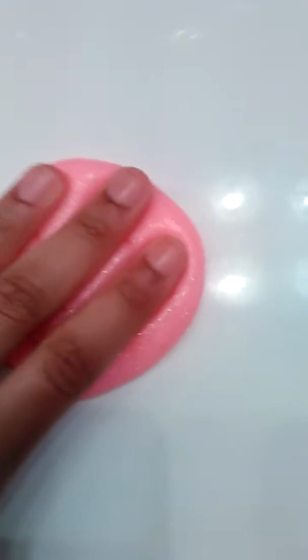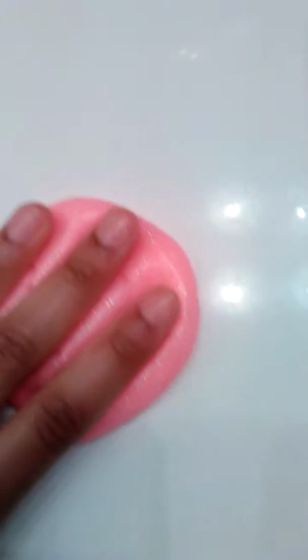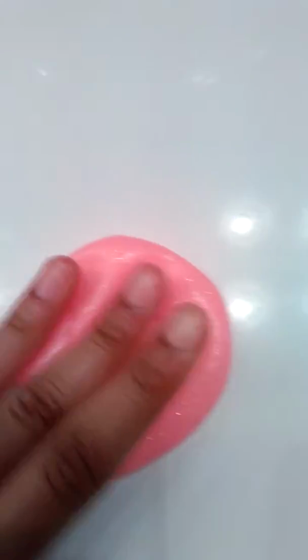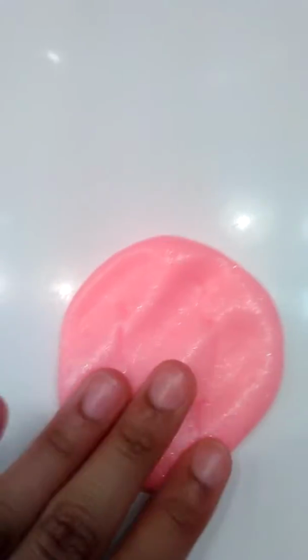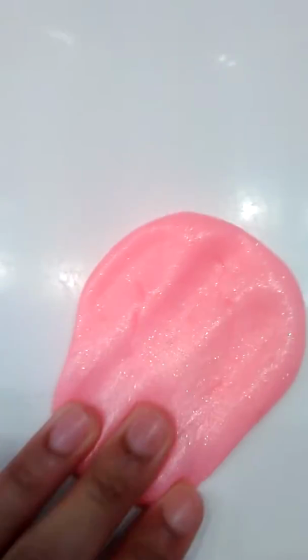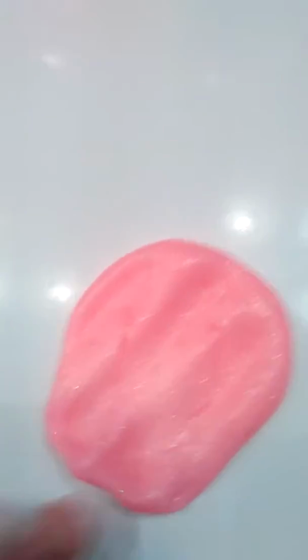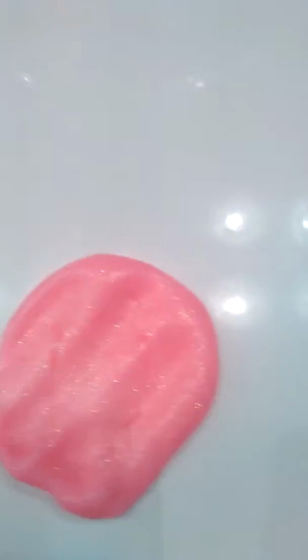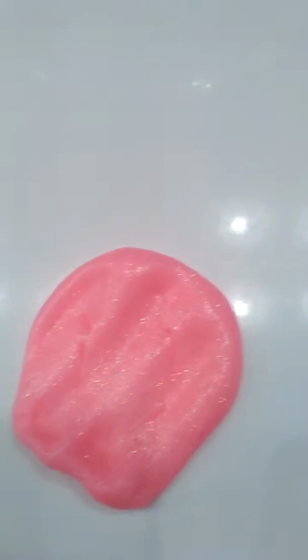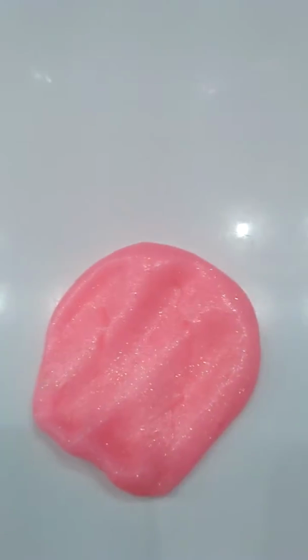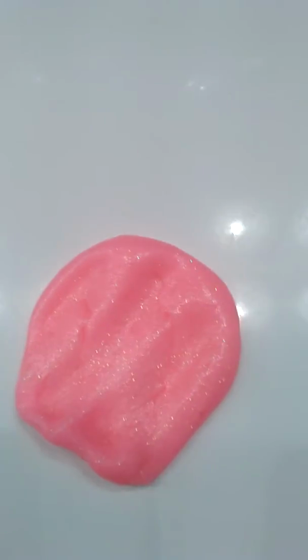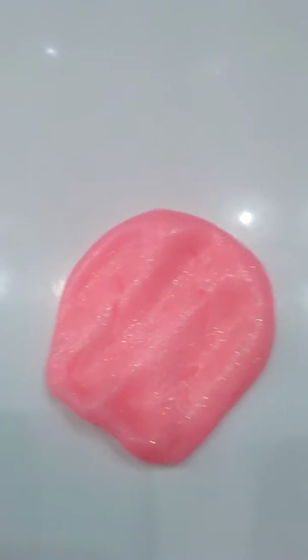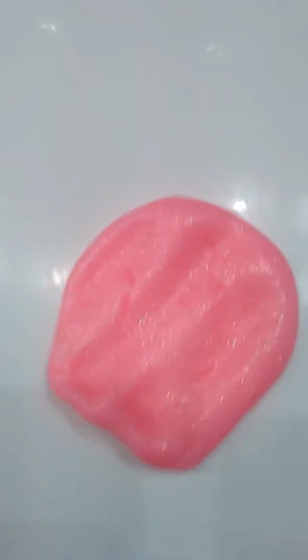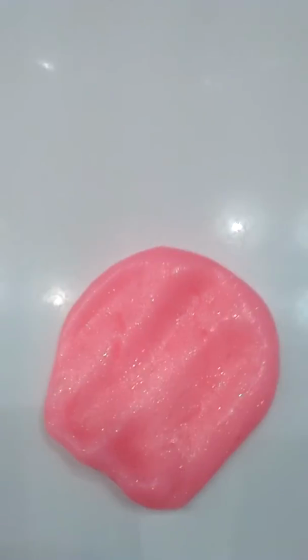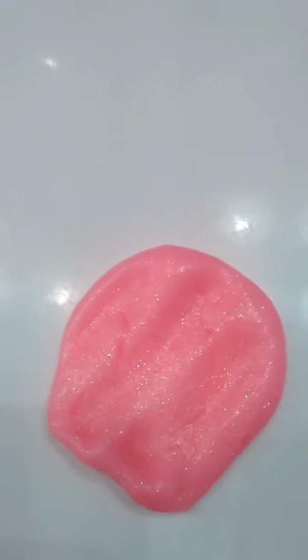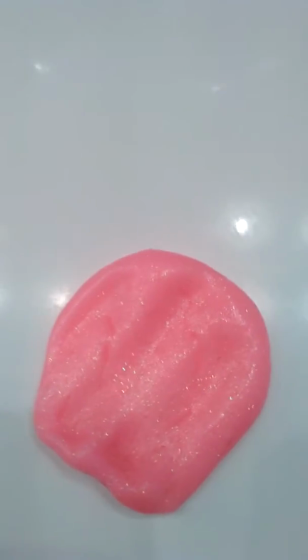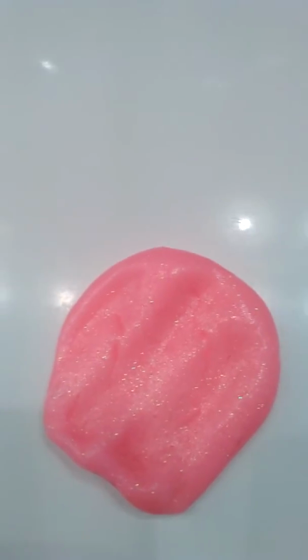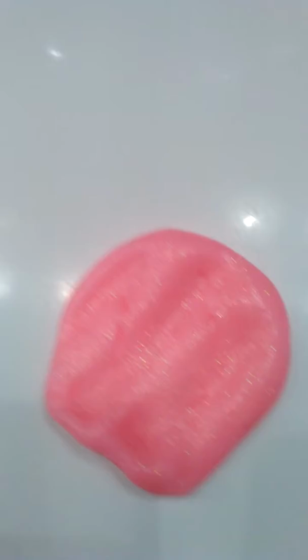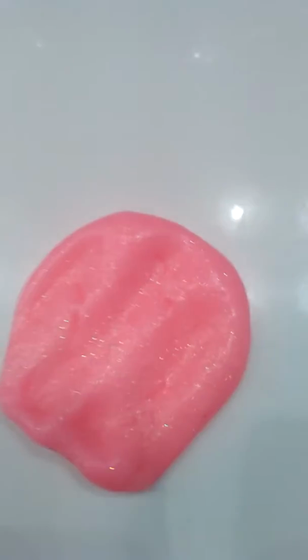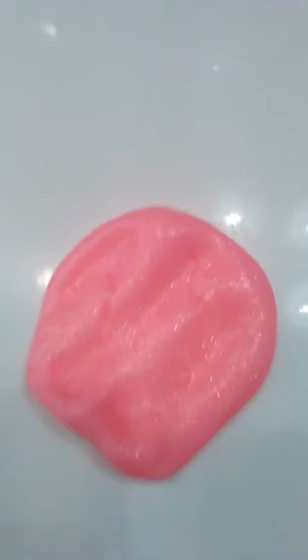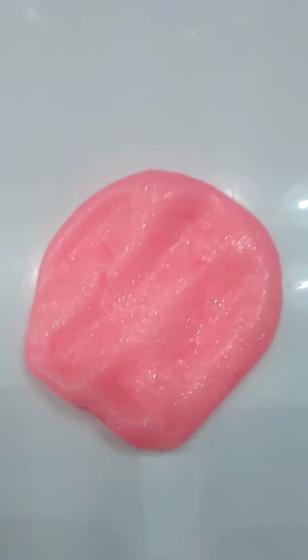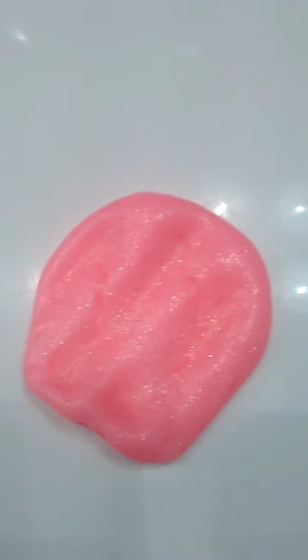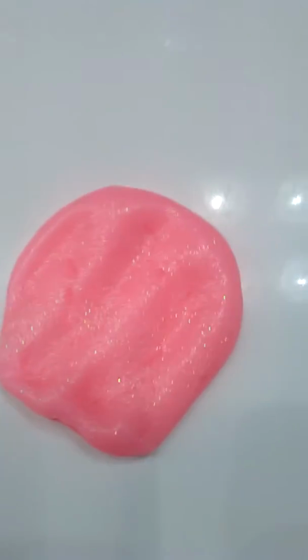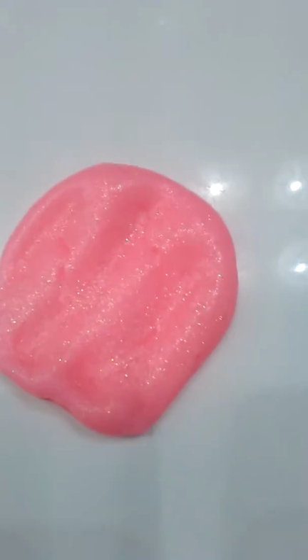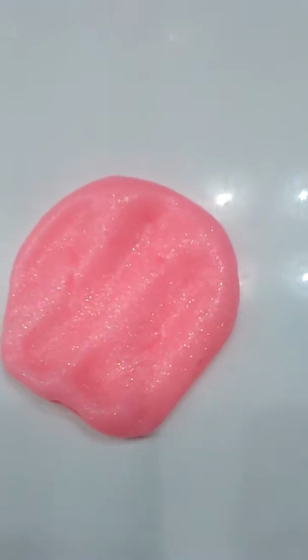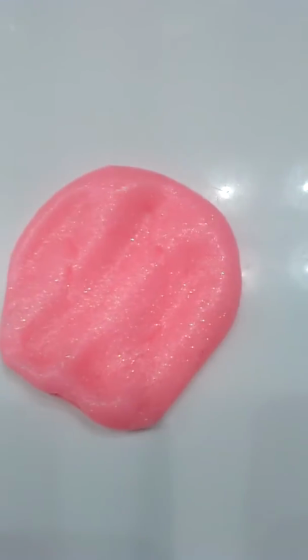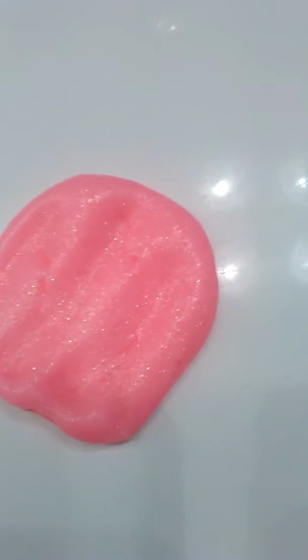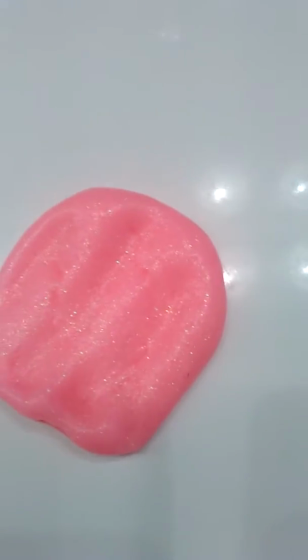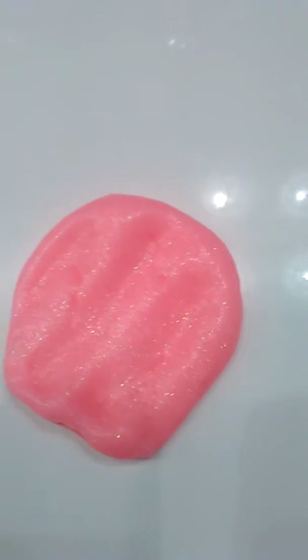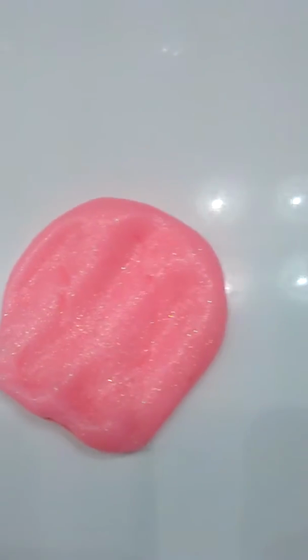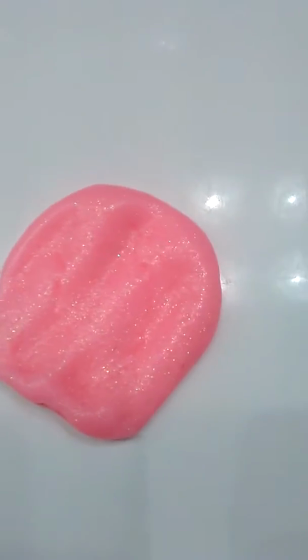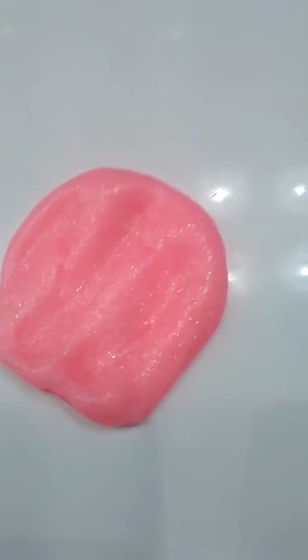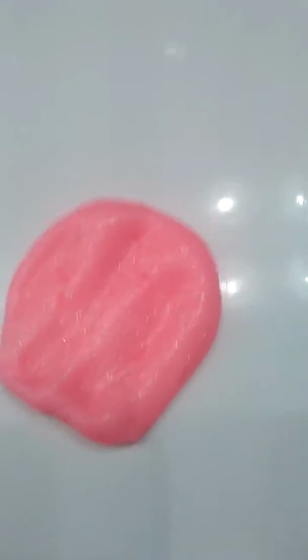Hi guys, what is up? My name is Beth Madison from Happy Nonsense and today I'm going to be showing you how cool this slime glows in the dark.